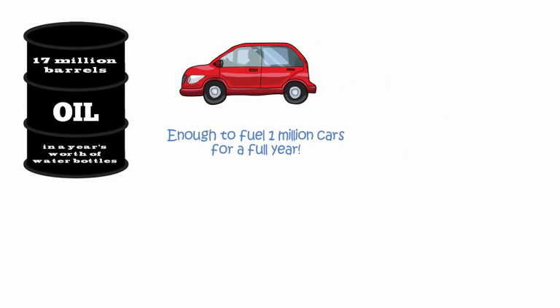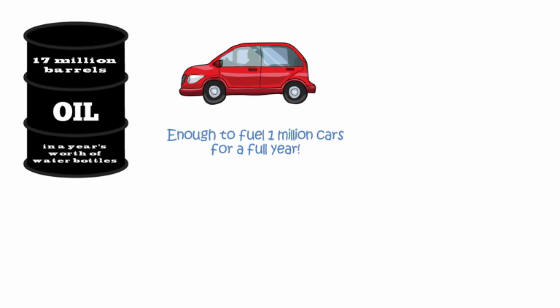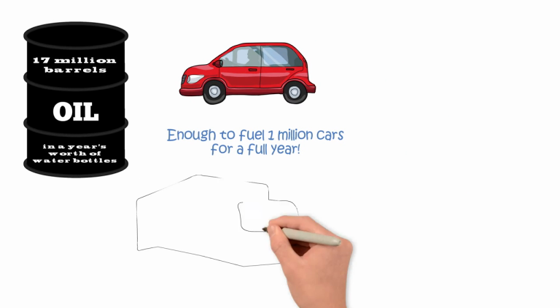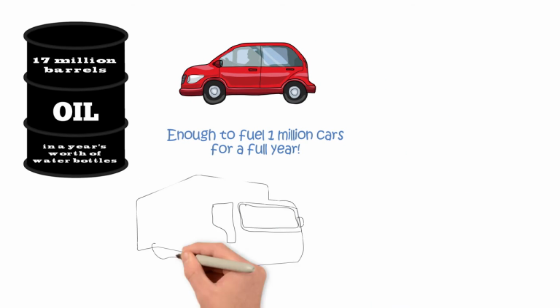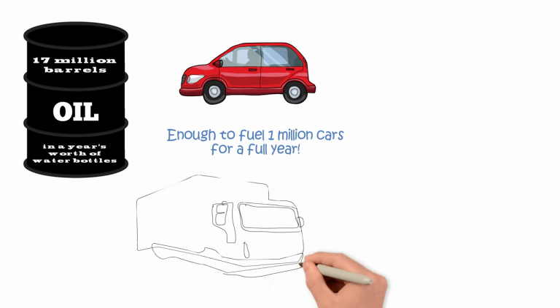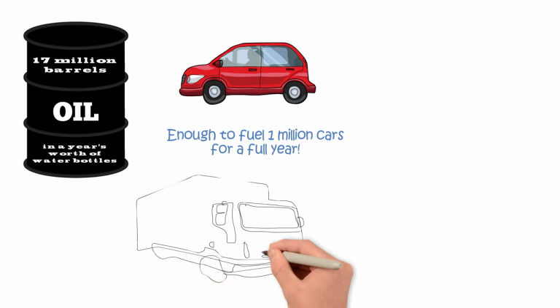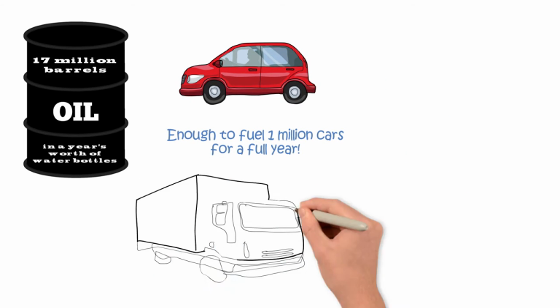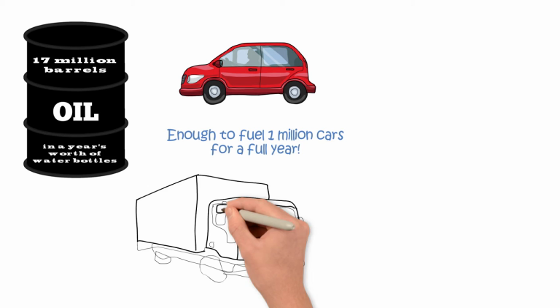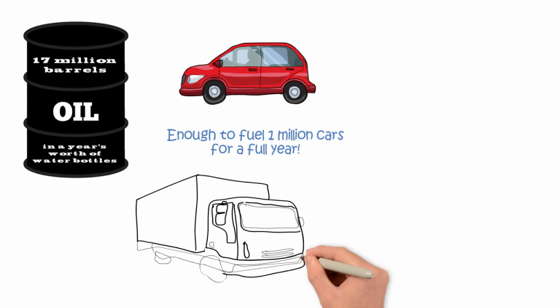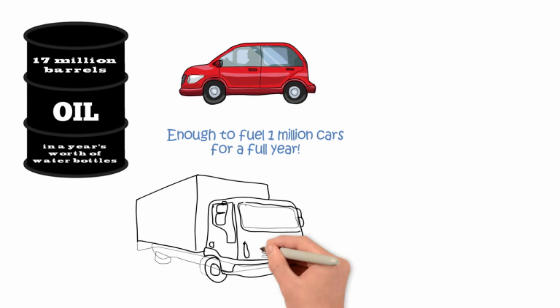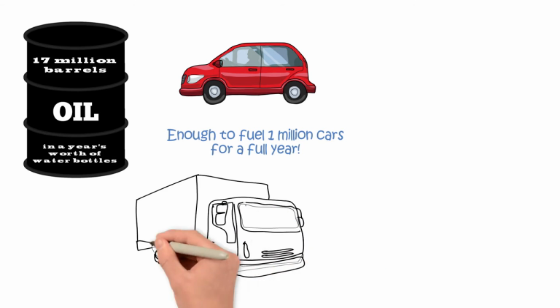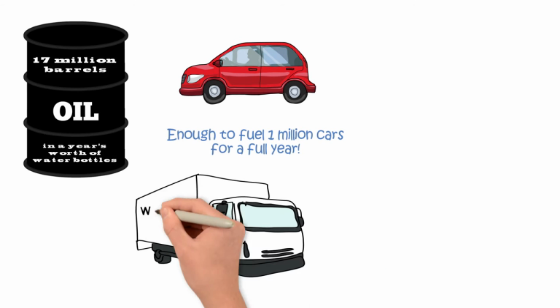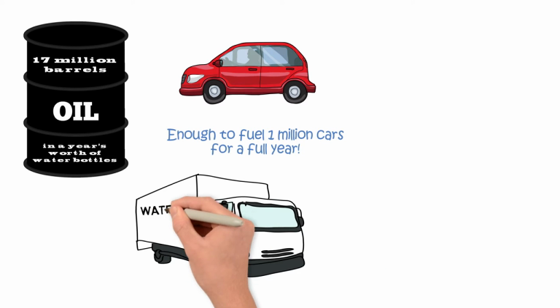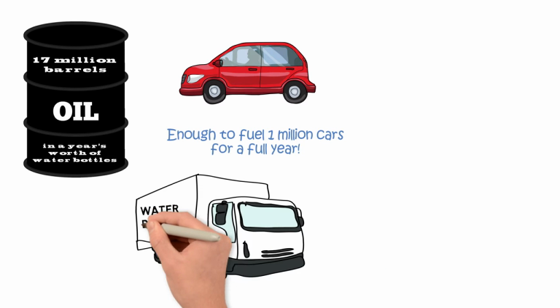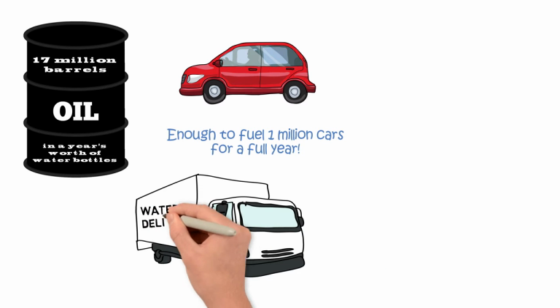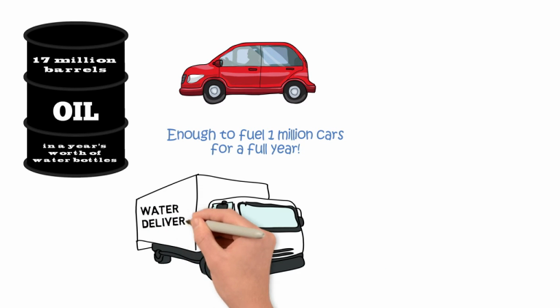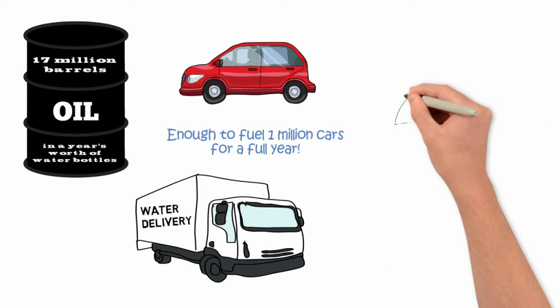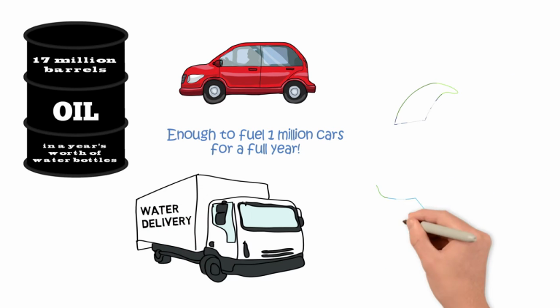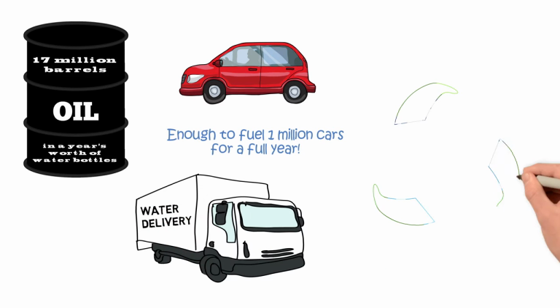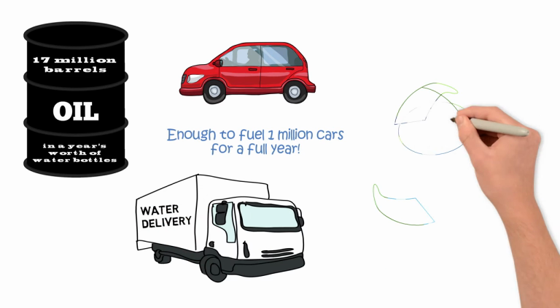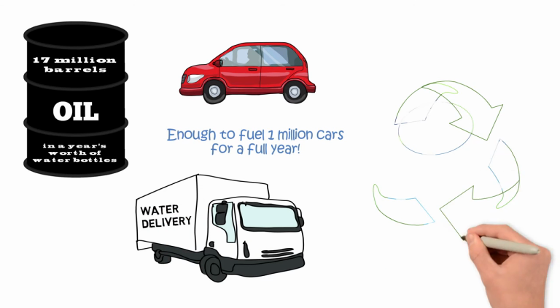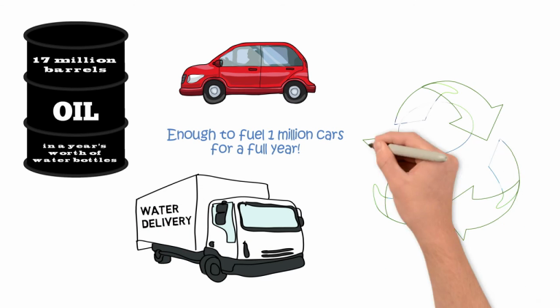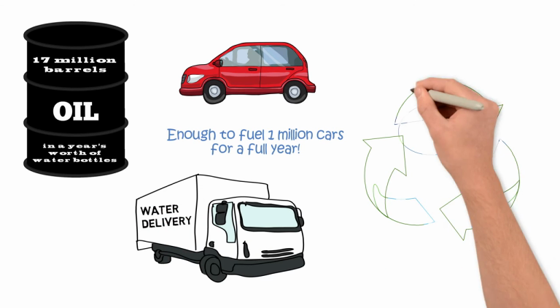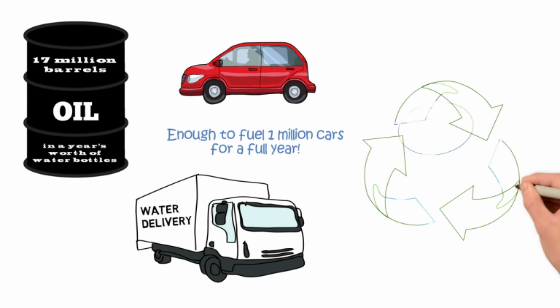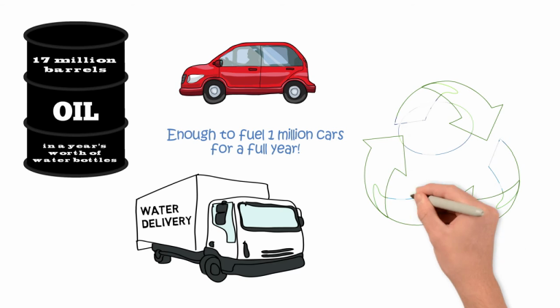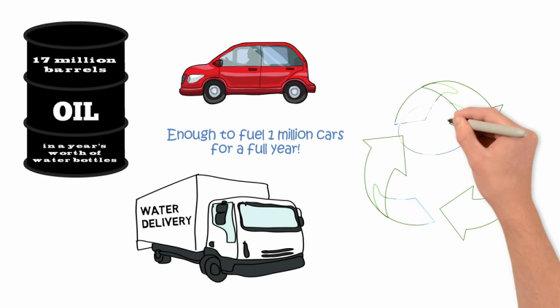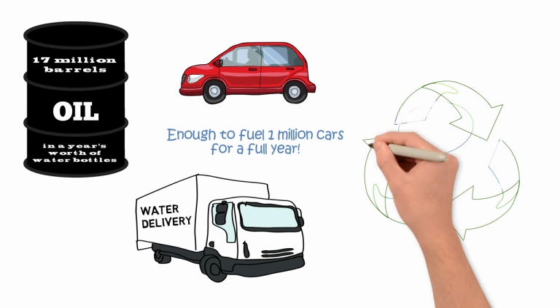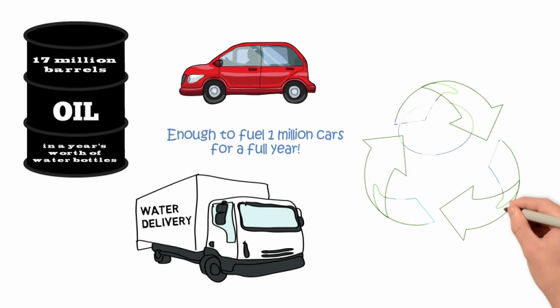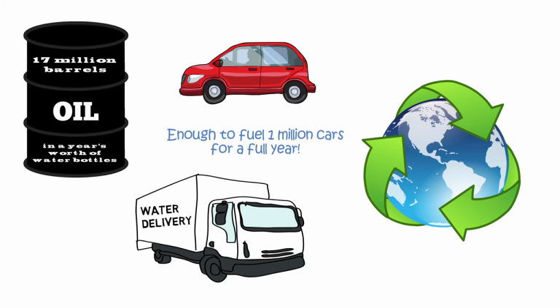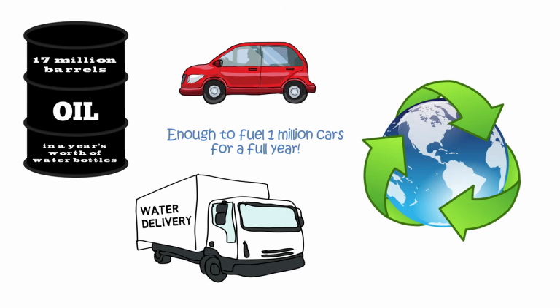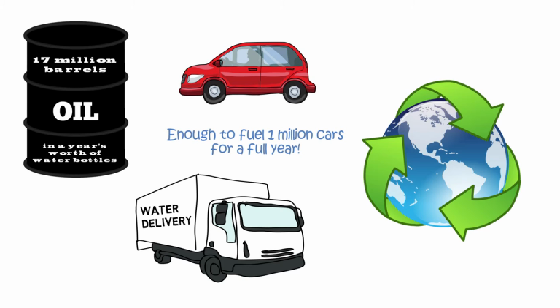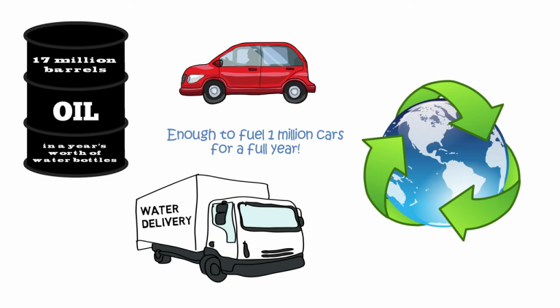And when you consider that all of those bottles need to be delivered to stores in trucks, well, you get the picture. Bottled water is really bad for the environment.